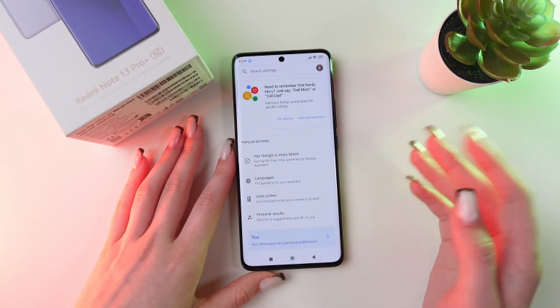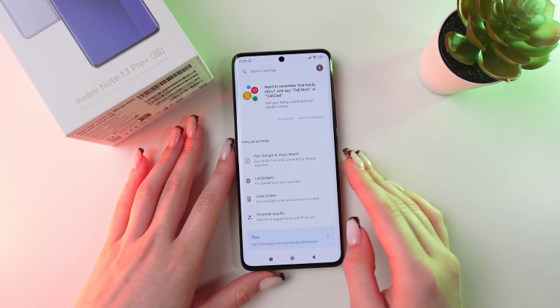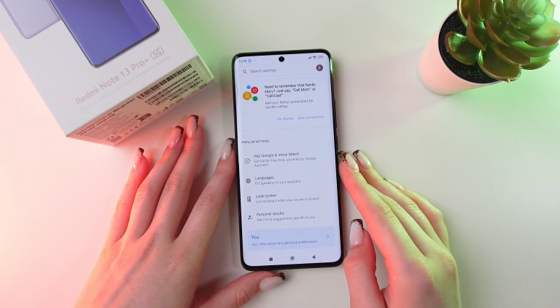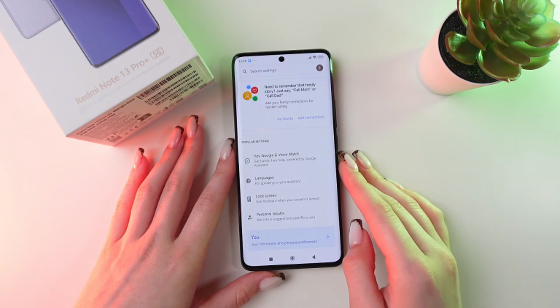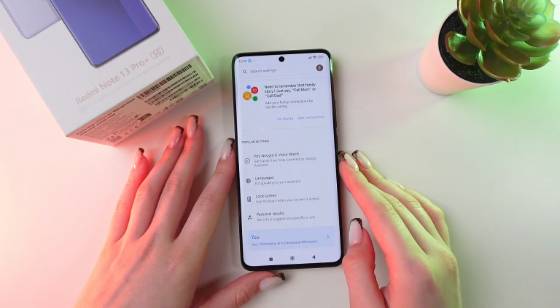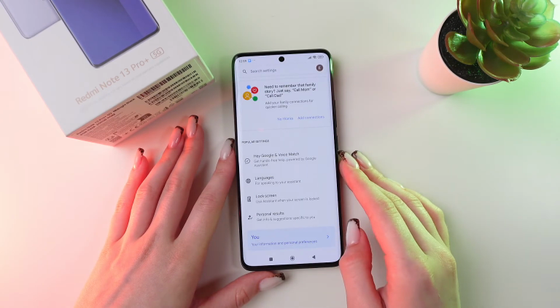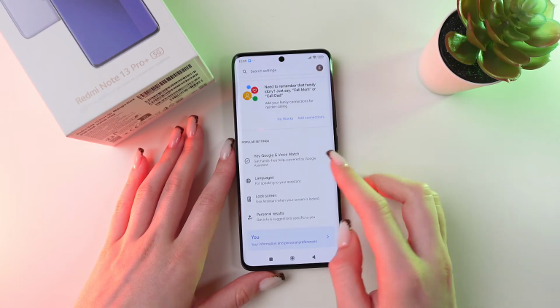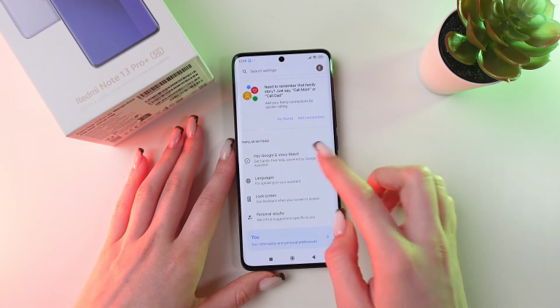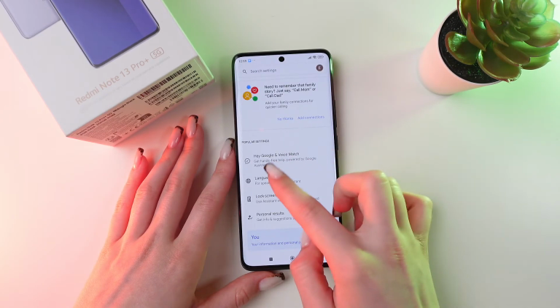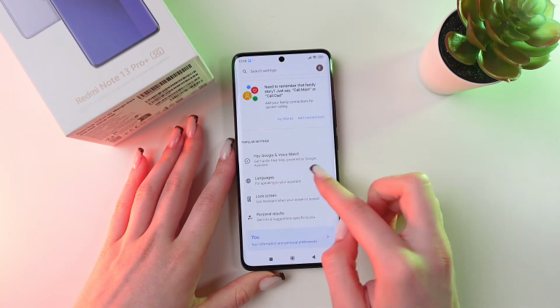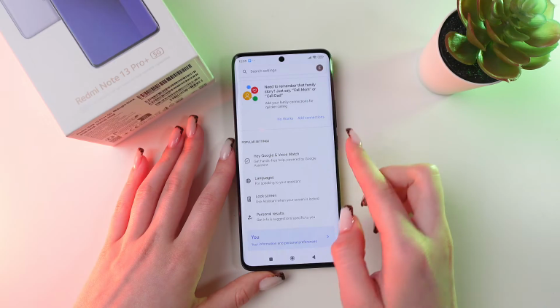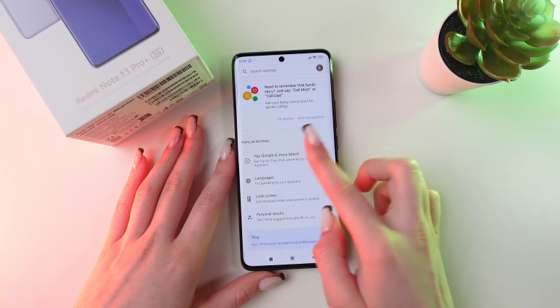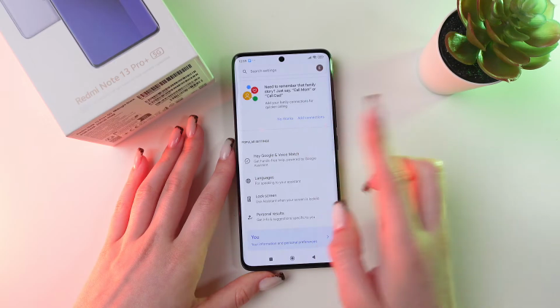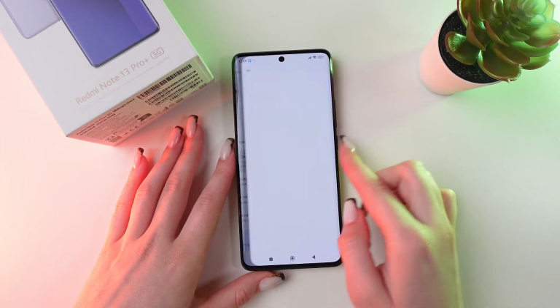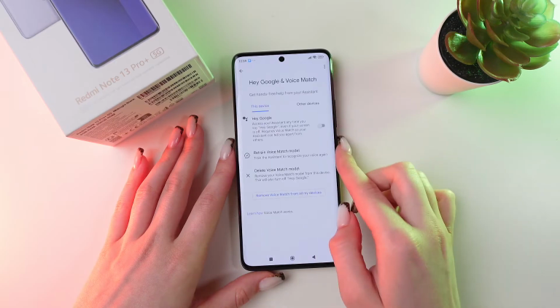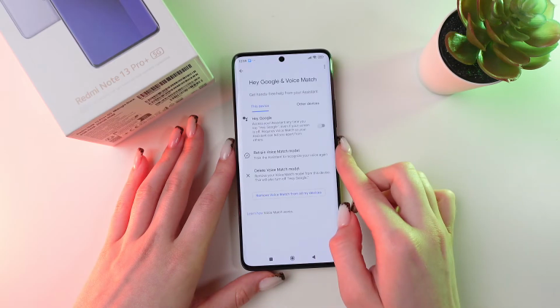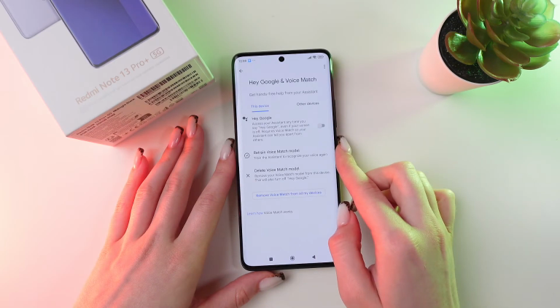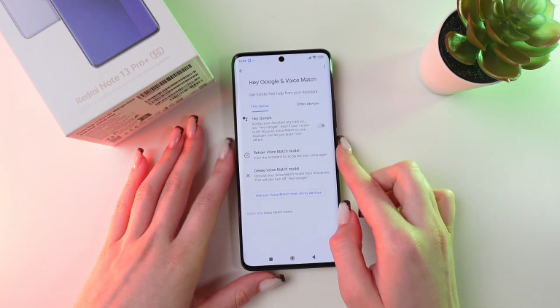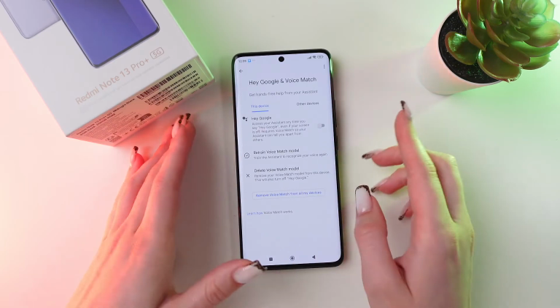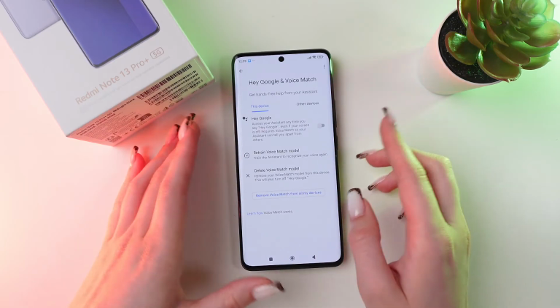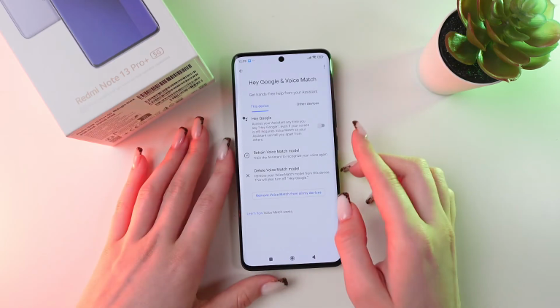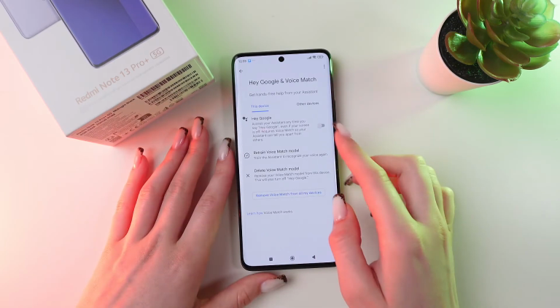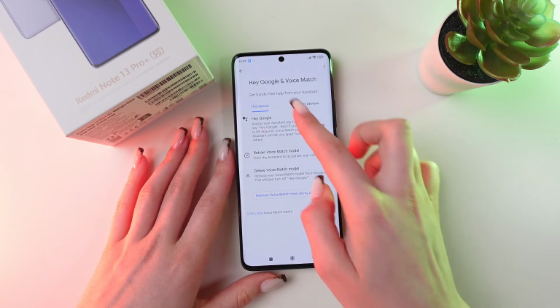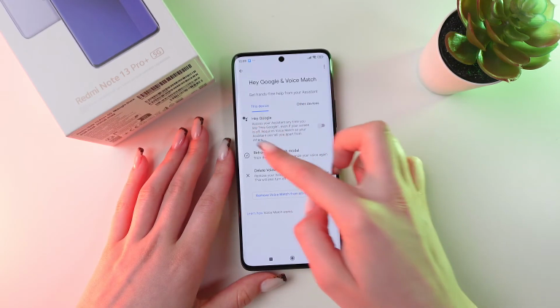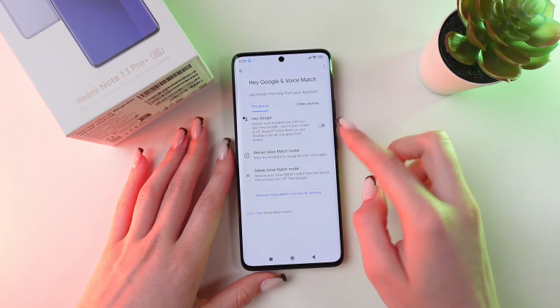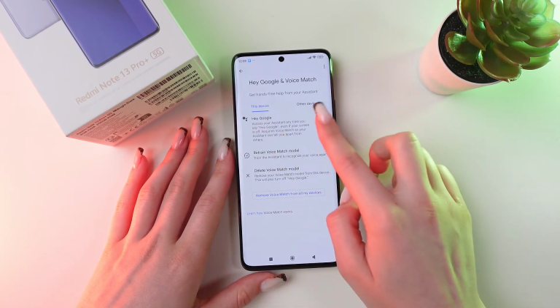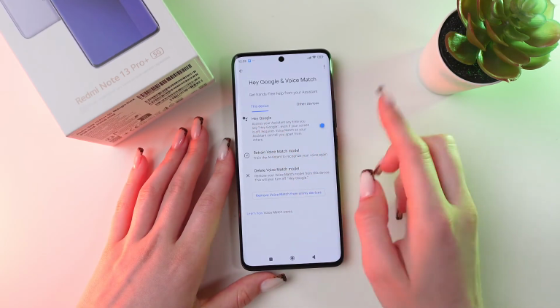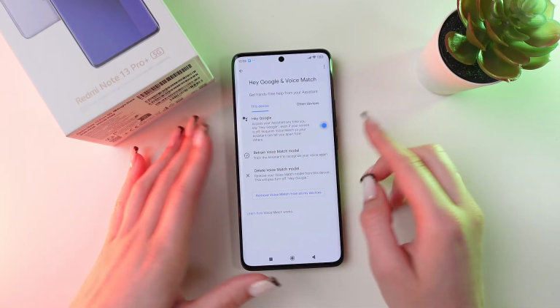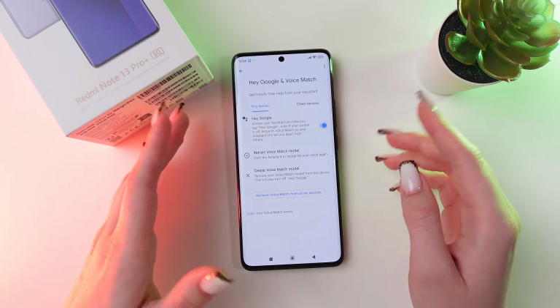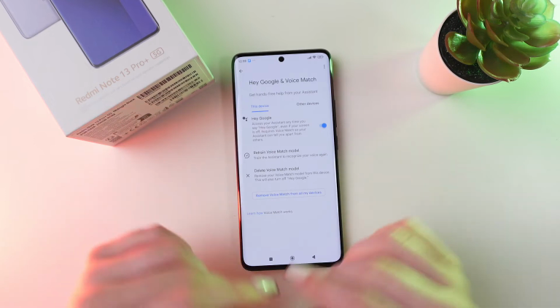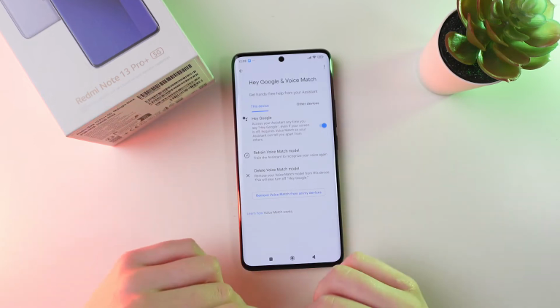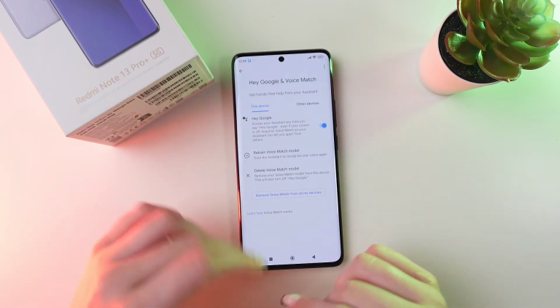Click it and choose 'Hey Google and Voice Match.' You would need to enable this Hey Google function if you want to use it.